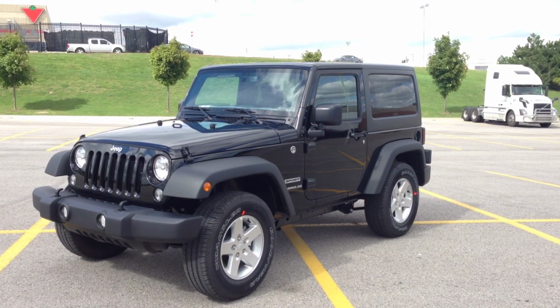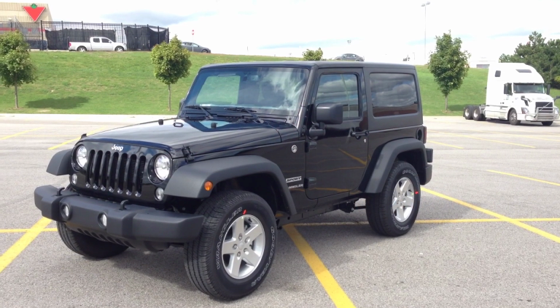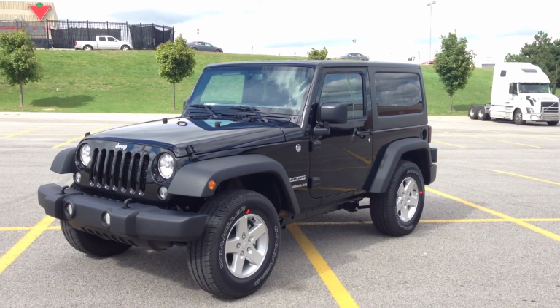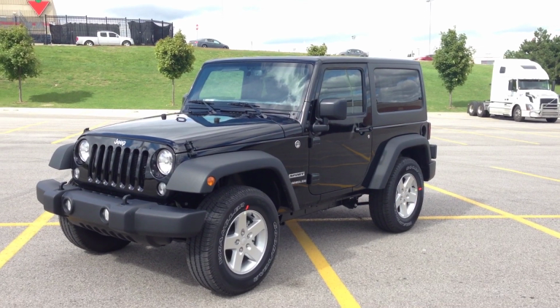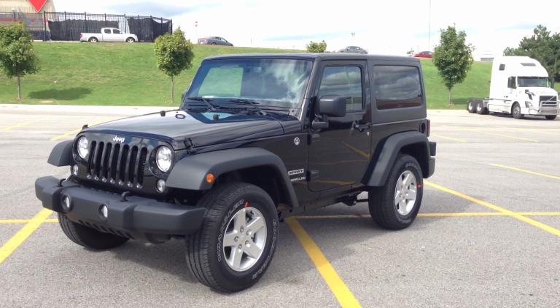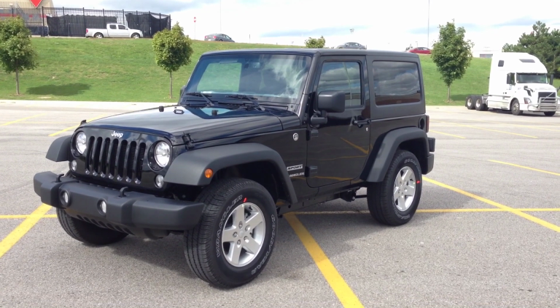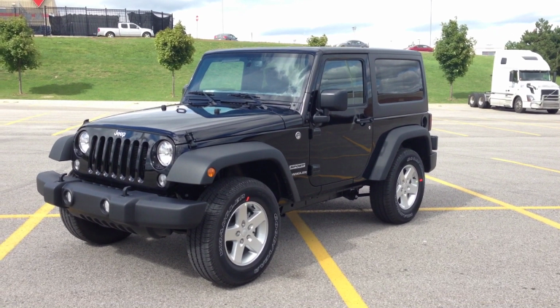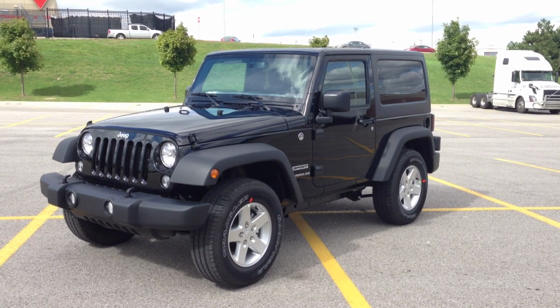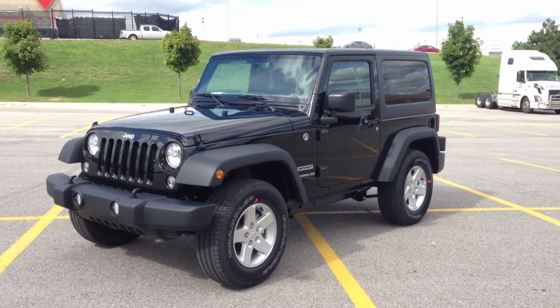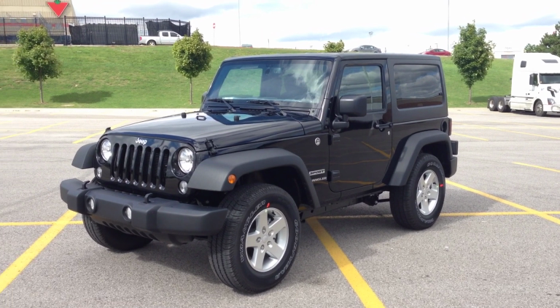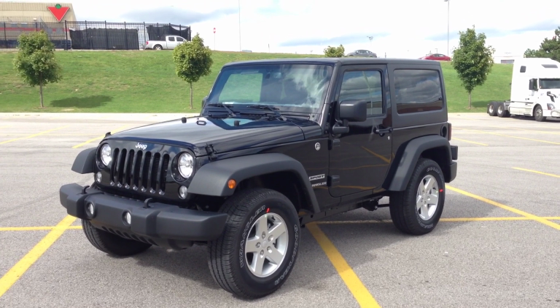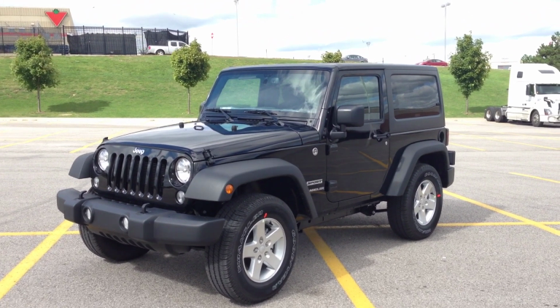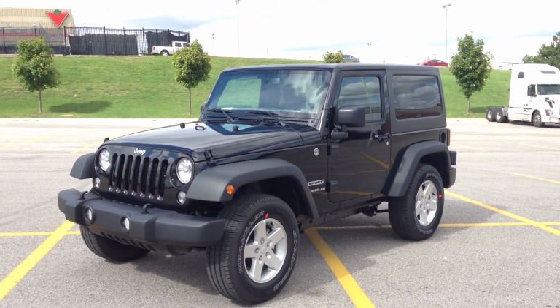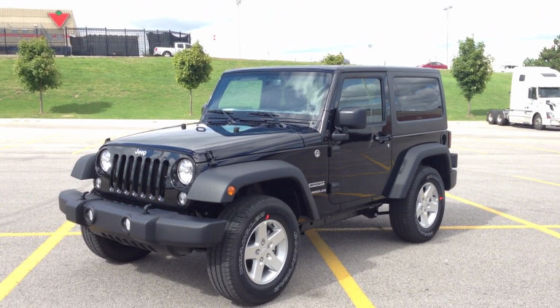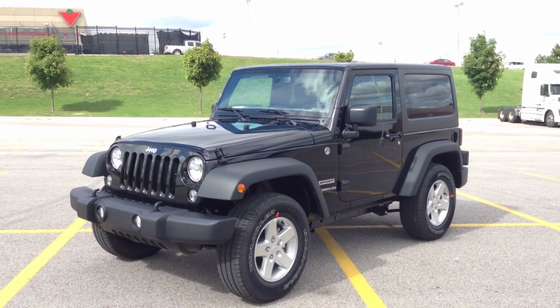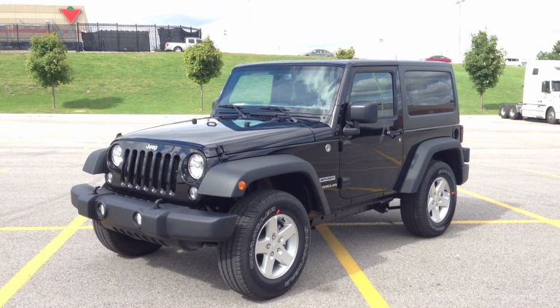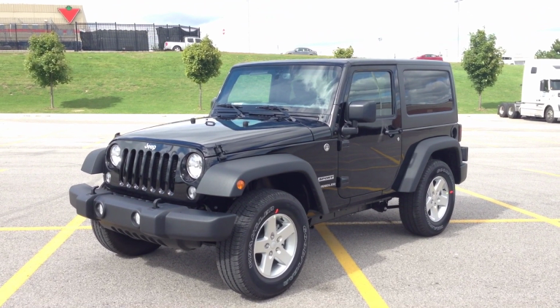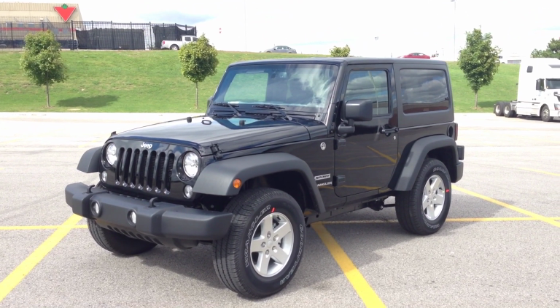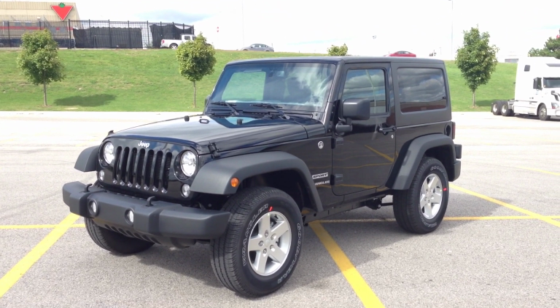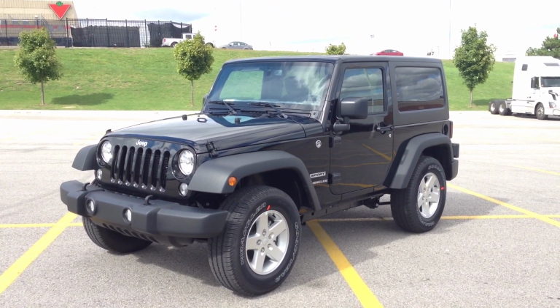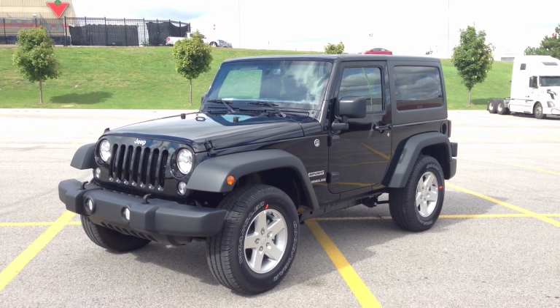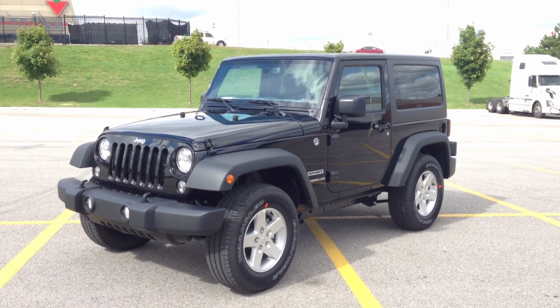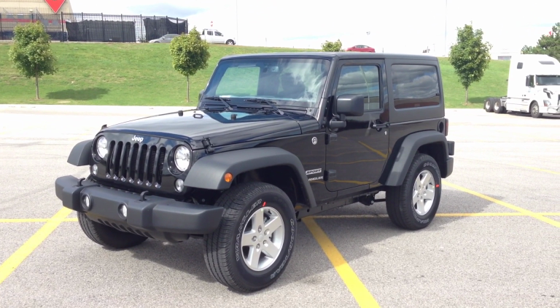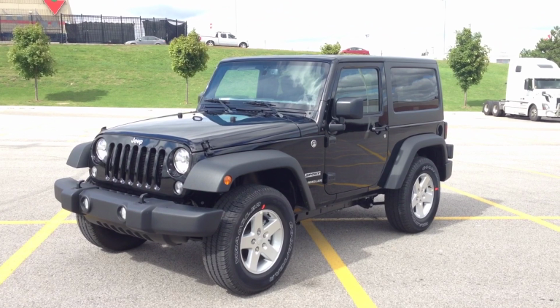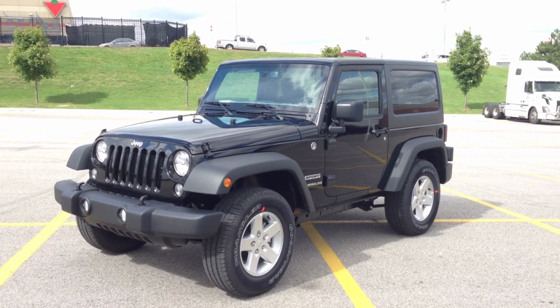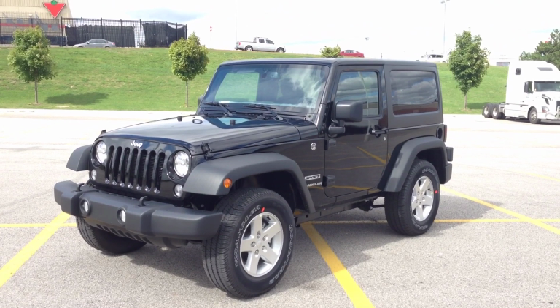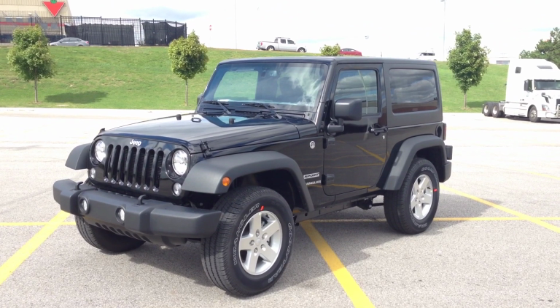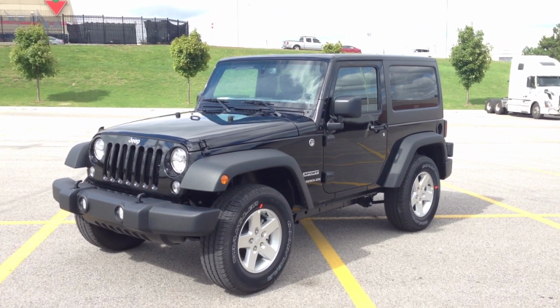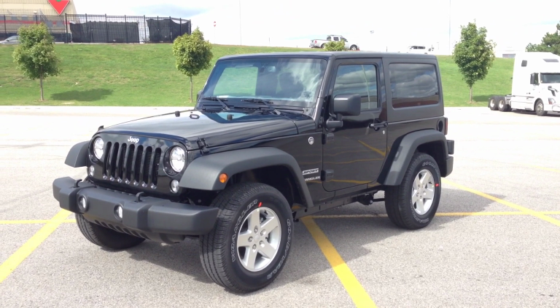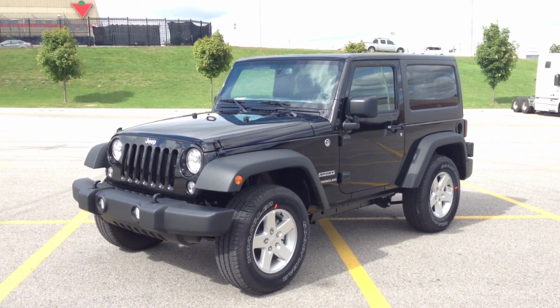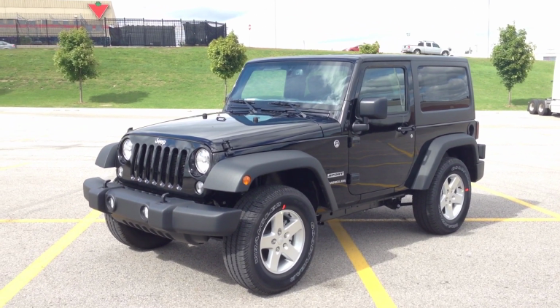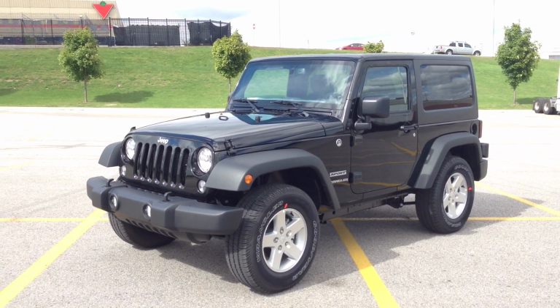Hey guys, I'm here at MacIver Dodge Jeep in Newmarket, Ontario, right across the street from Upper Canada Mall, and today we're looking at a brand new 2015 Jeep Wrangler Sport.